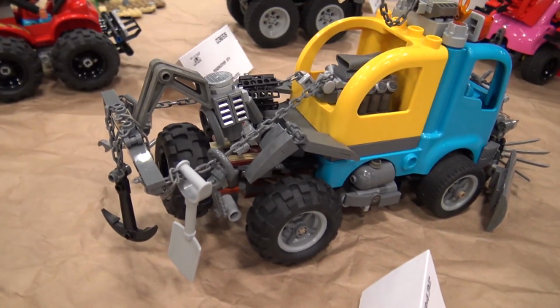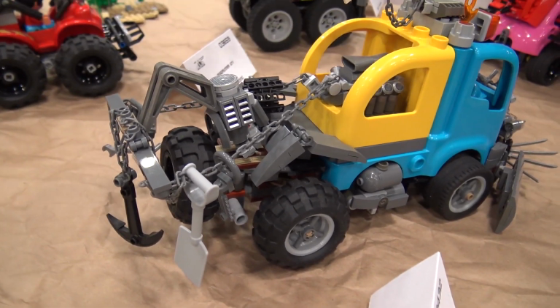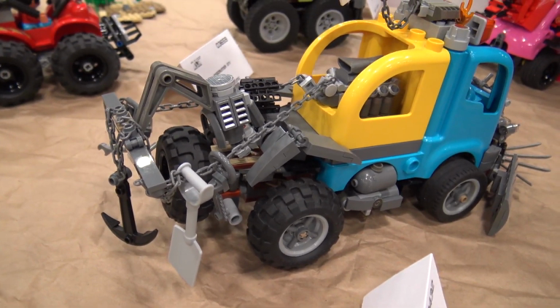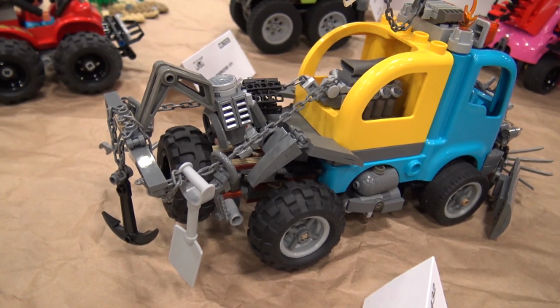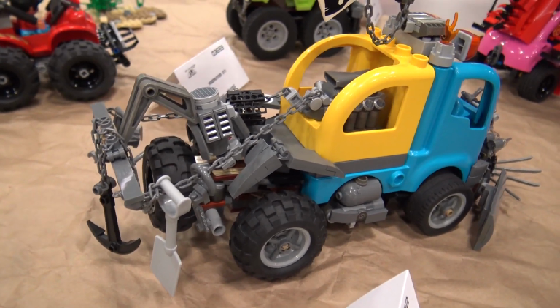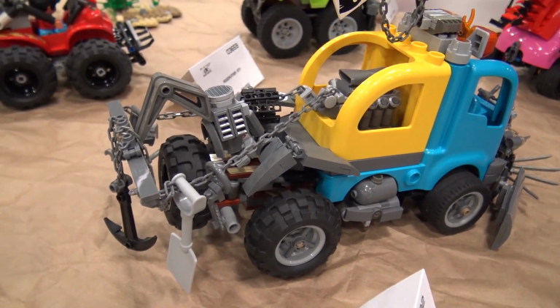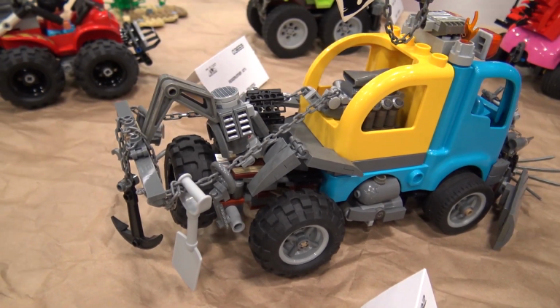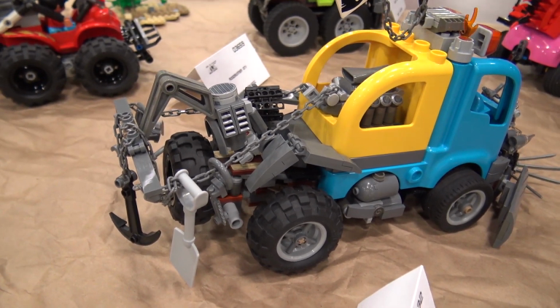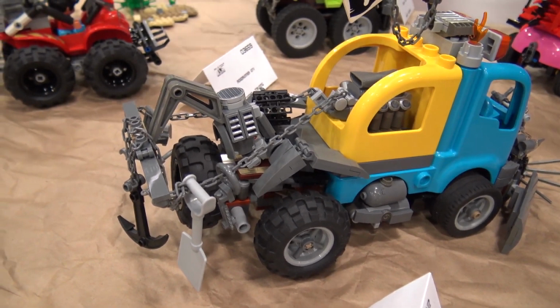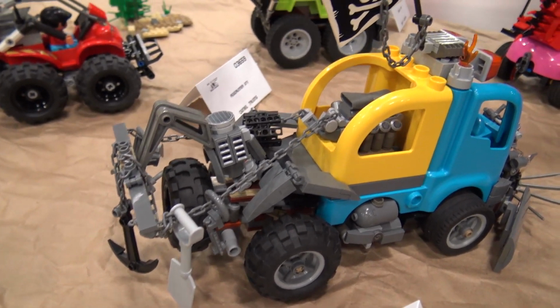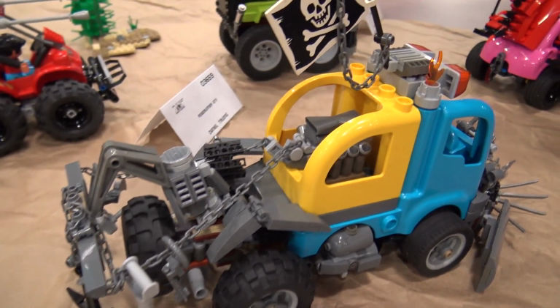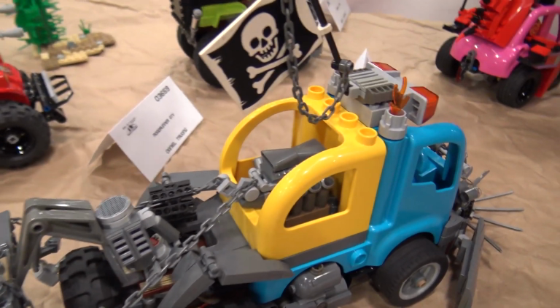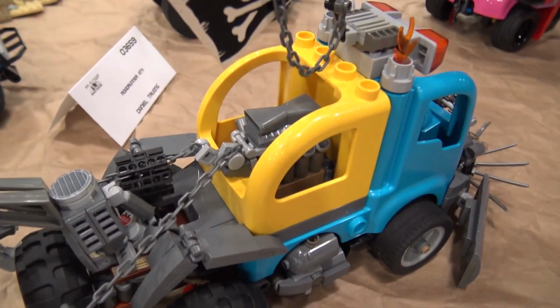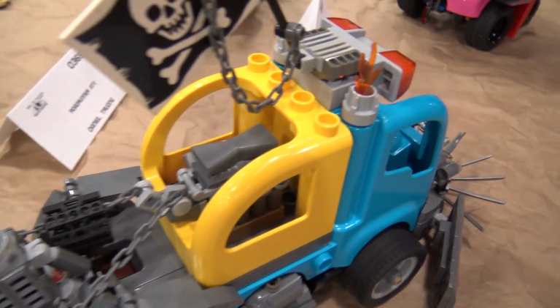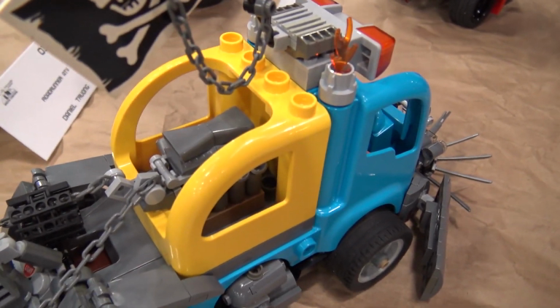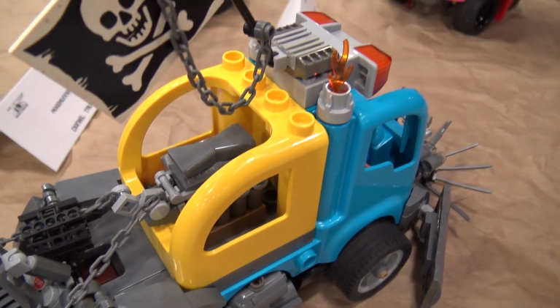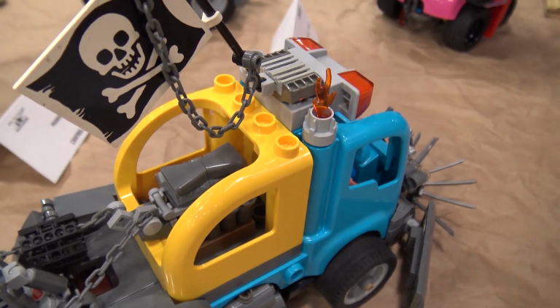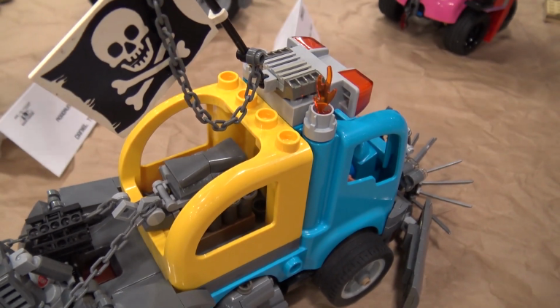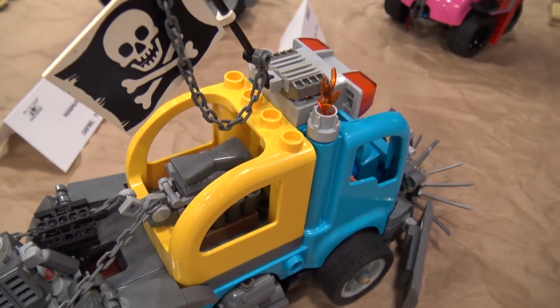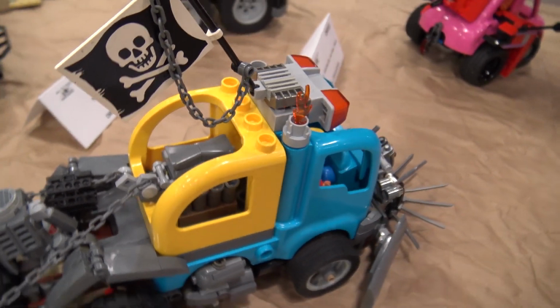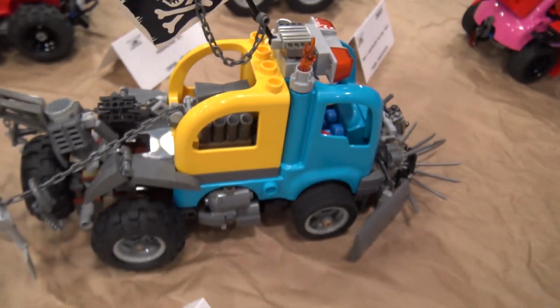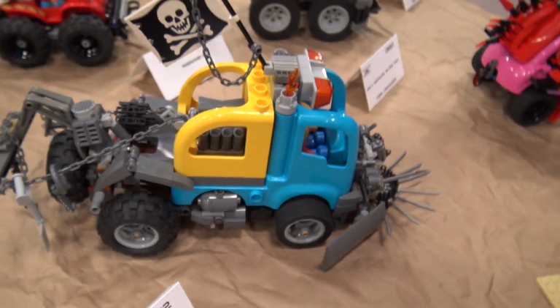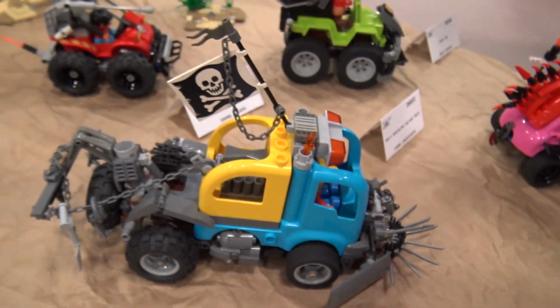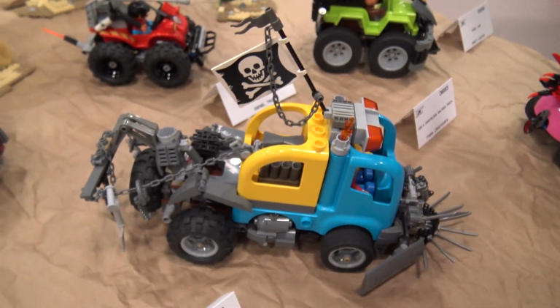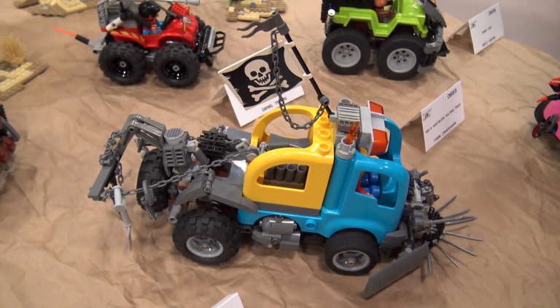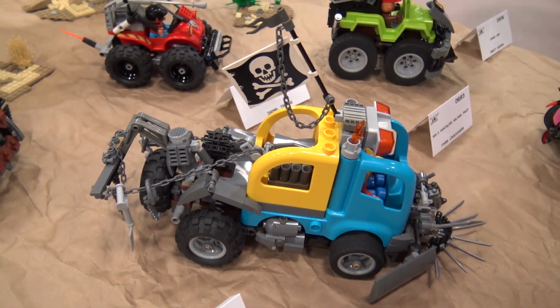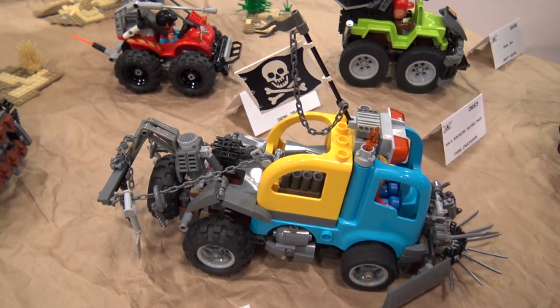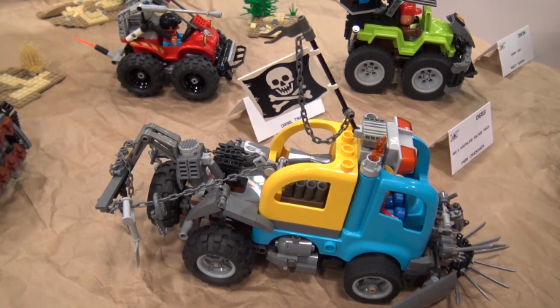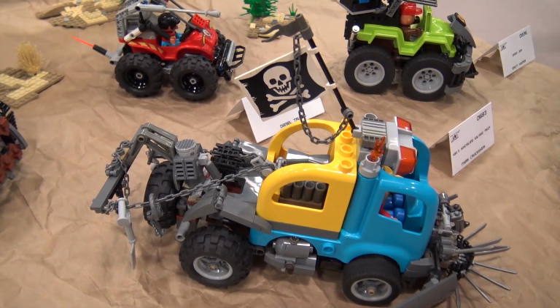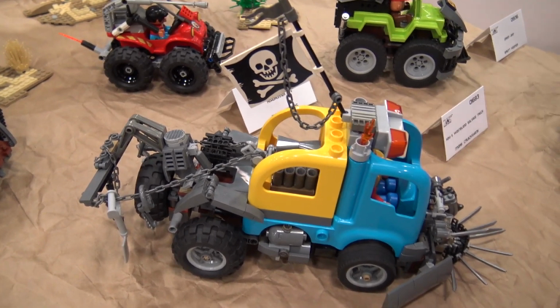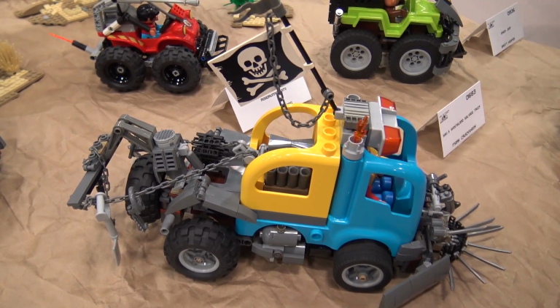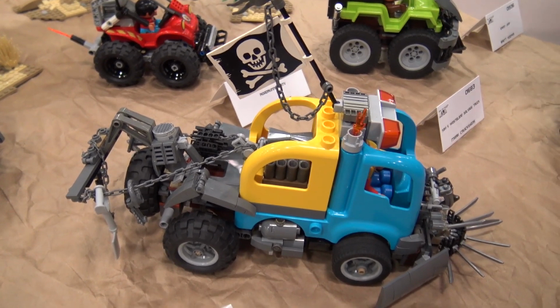the Duplo shovel and some tracks. We threw in what I think is a V8 or something back here, extra fuel tanks, spare tire, and then of course the anchor on the back just to drag them down if he wants to throw that down and stop real quick.